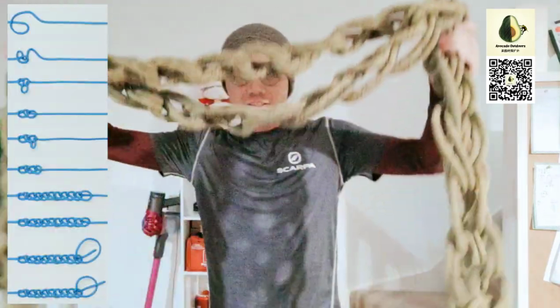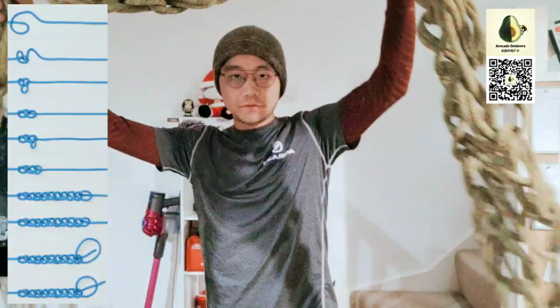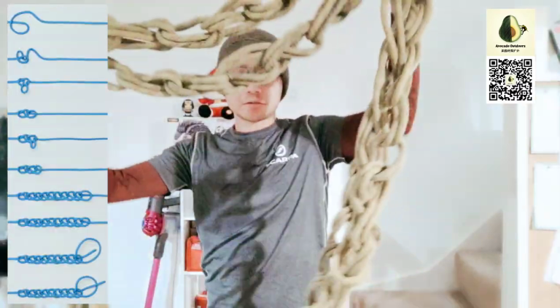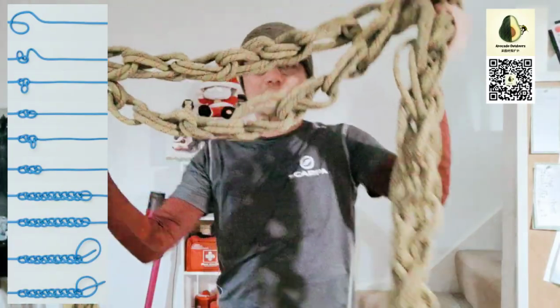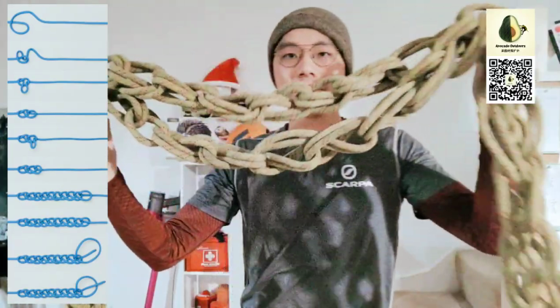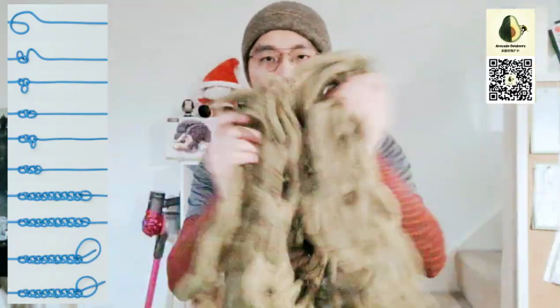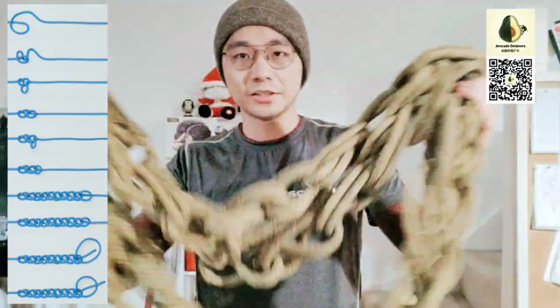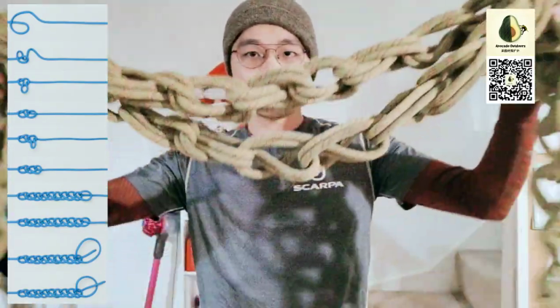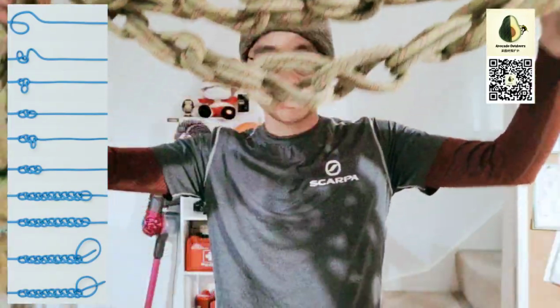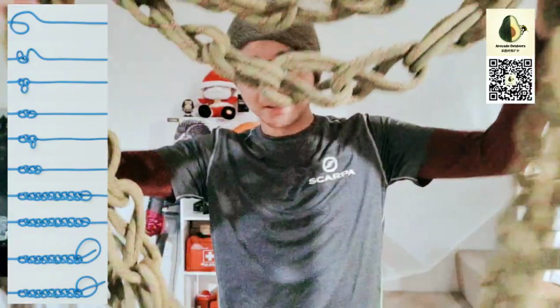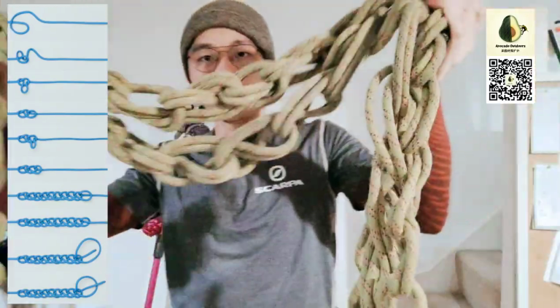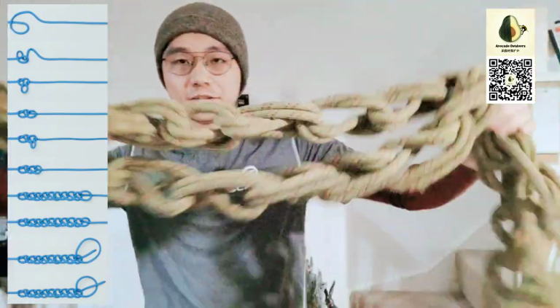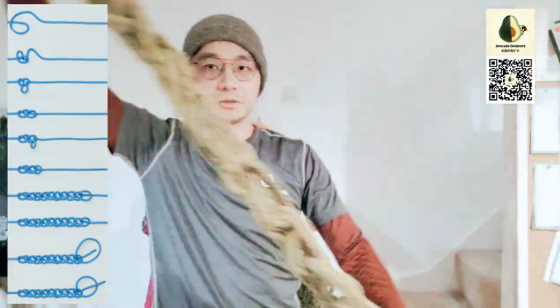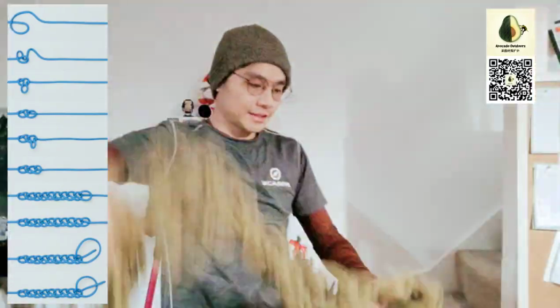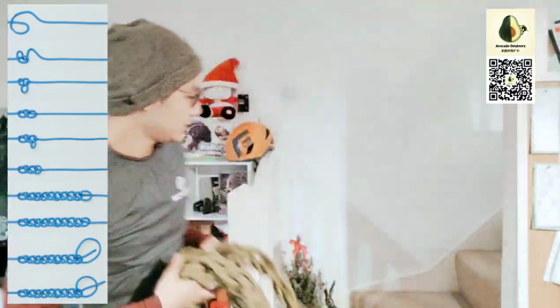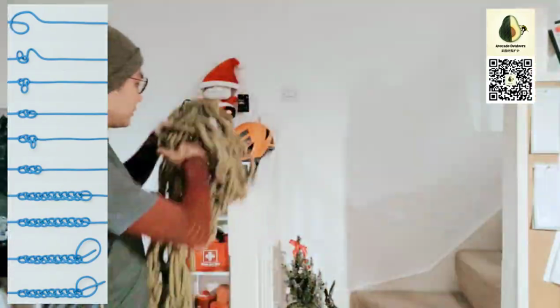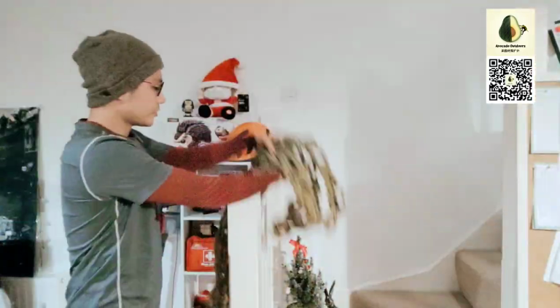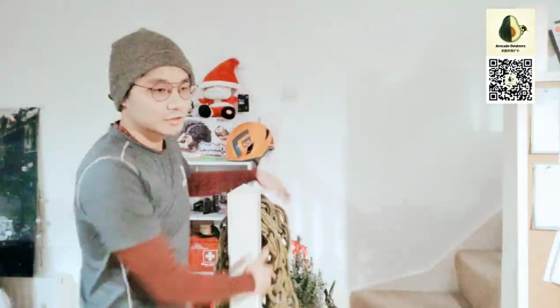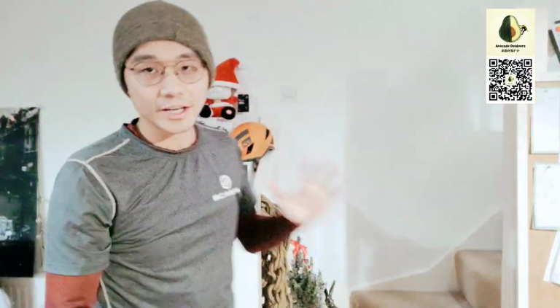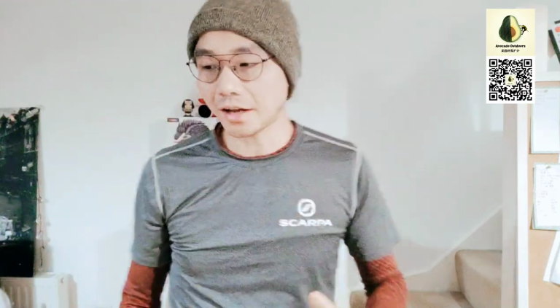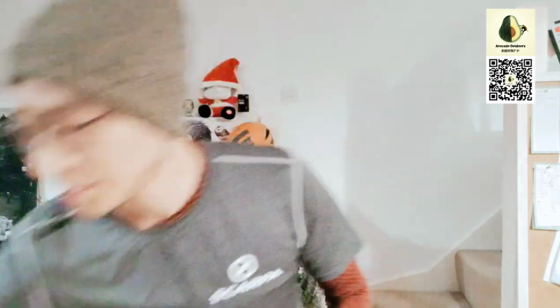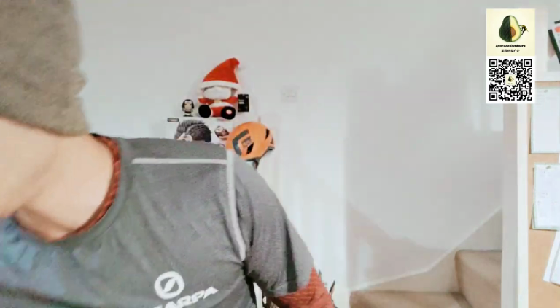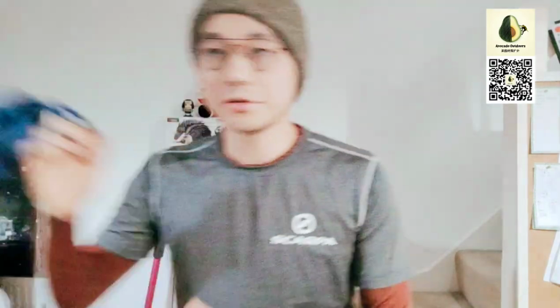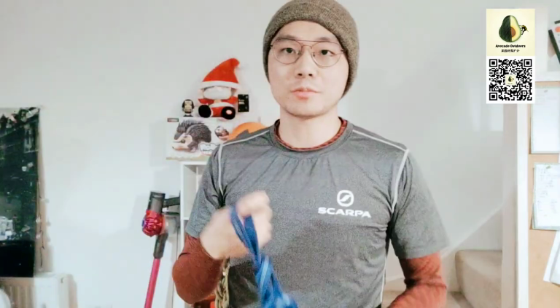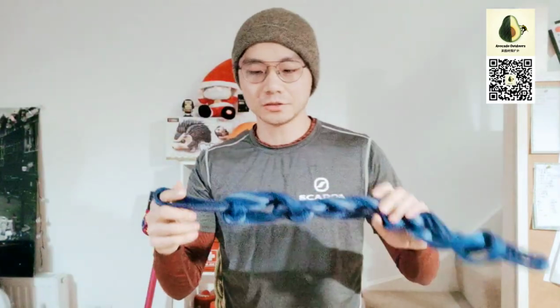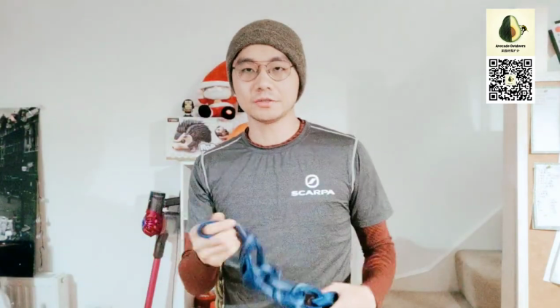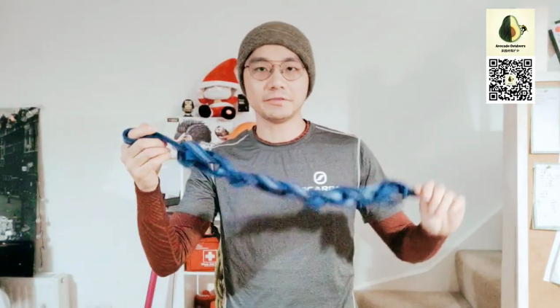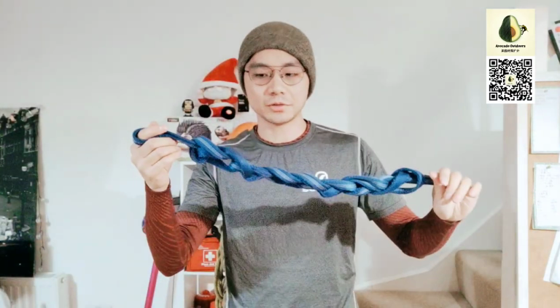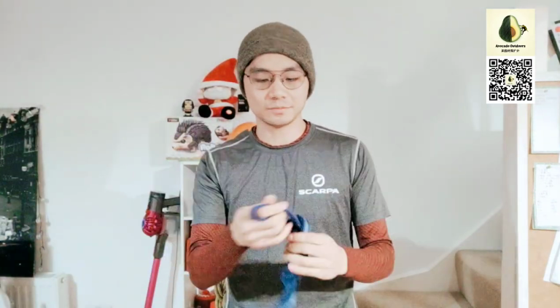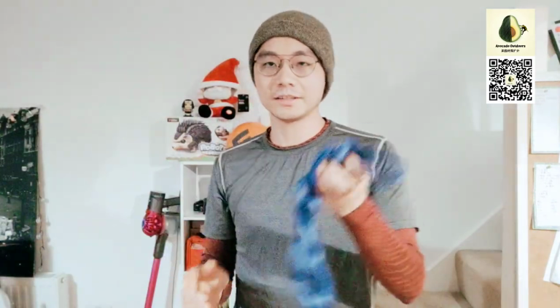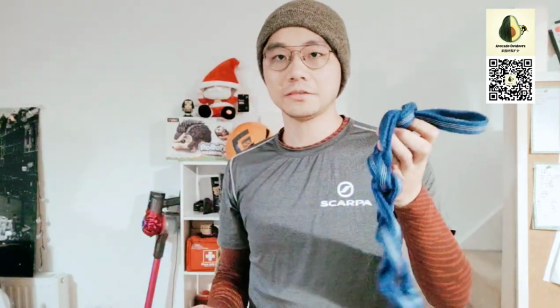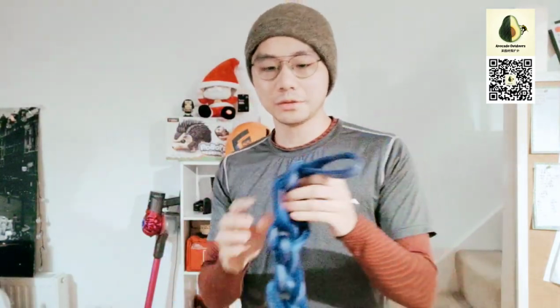This is a 15 meter rope, and I have tied a chain knot which makes it like 4 meters long literally. So I'm going to show you how to tie a chain knot now. It's a very useful and practical knot — you can tie it with any rope, like a sling for example.